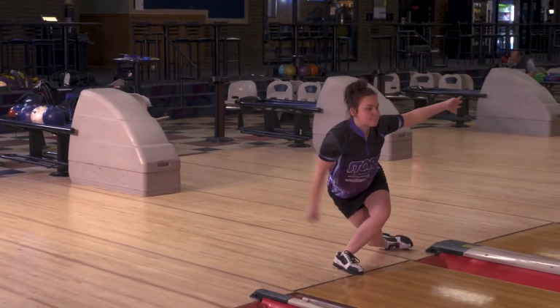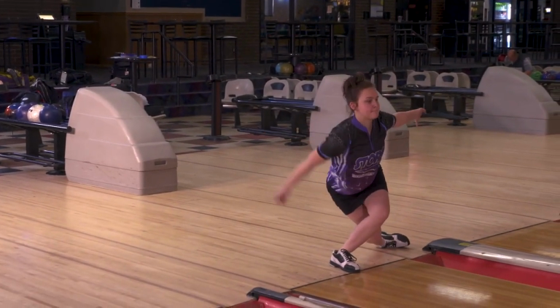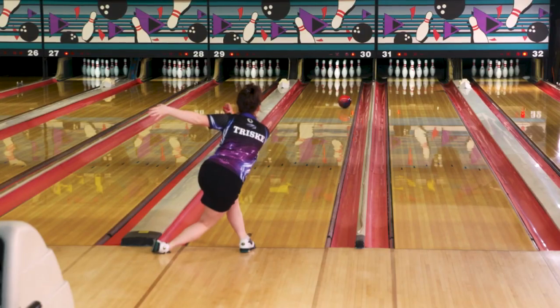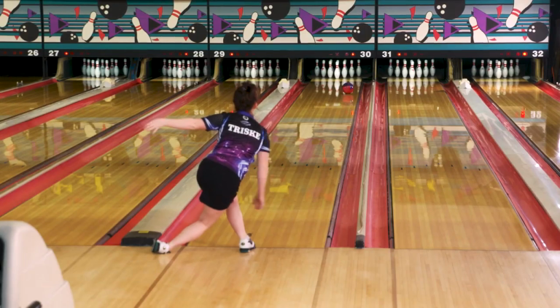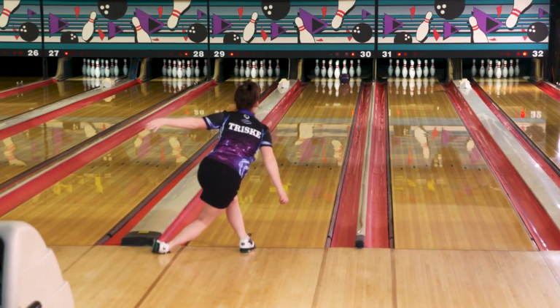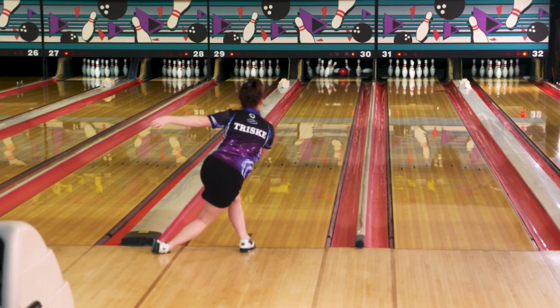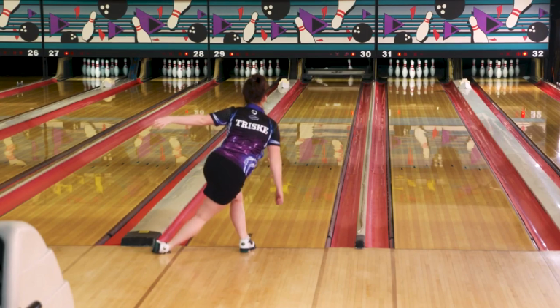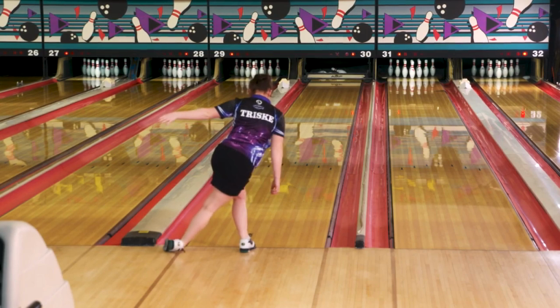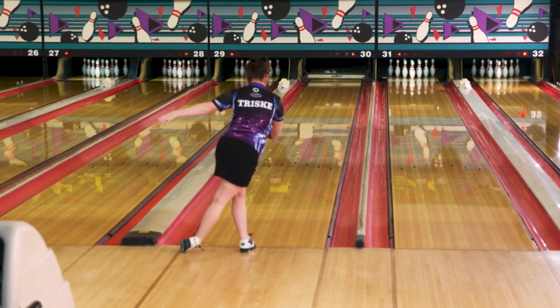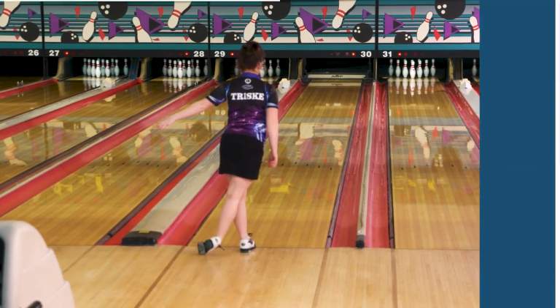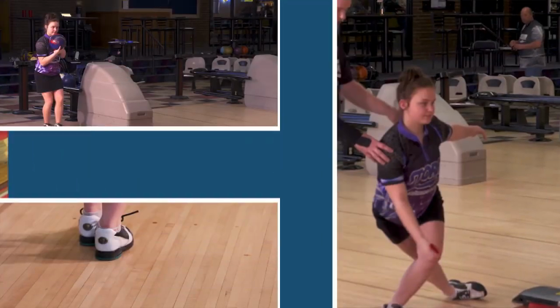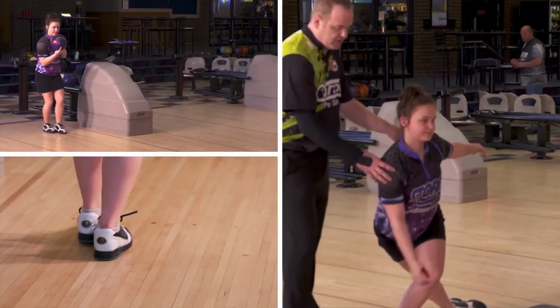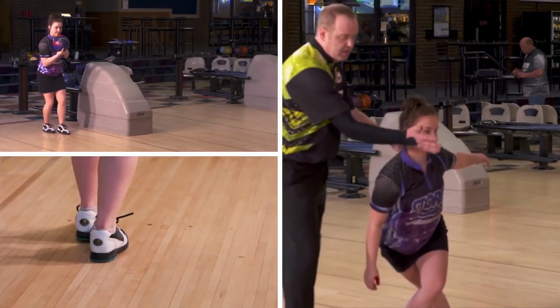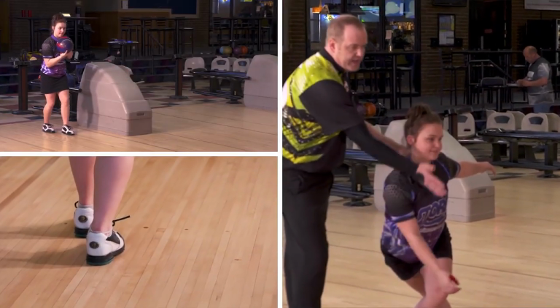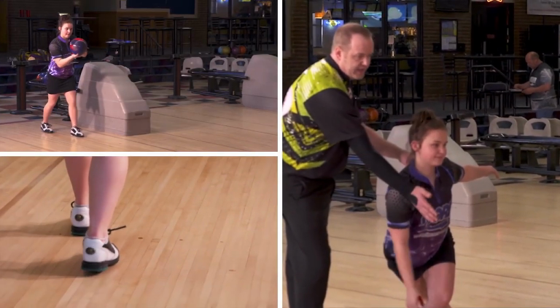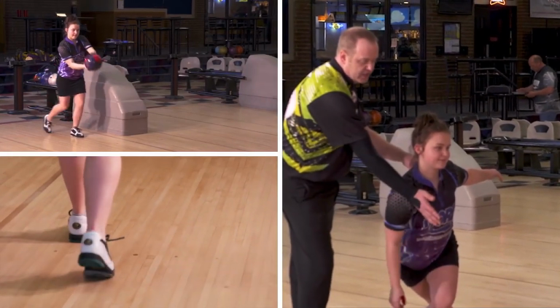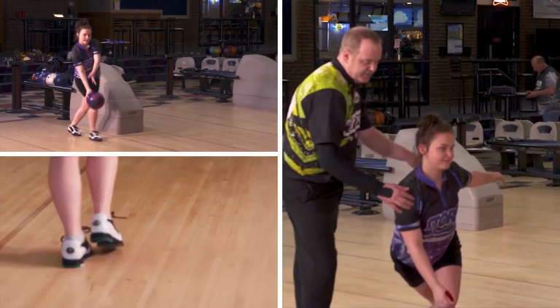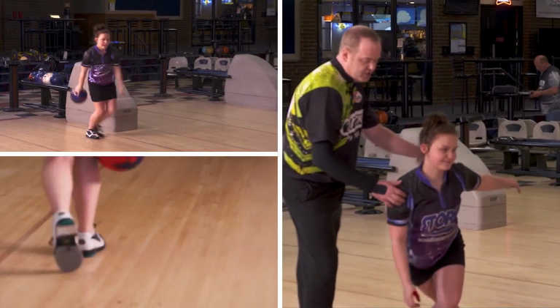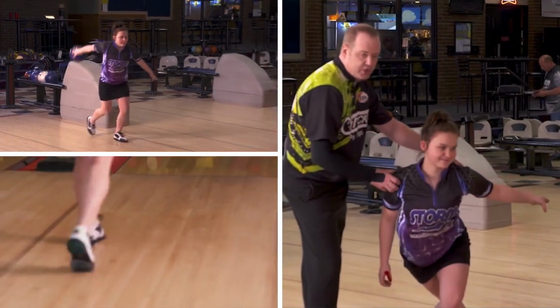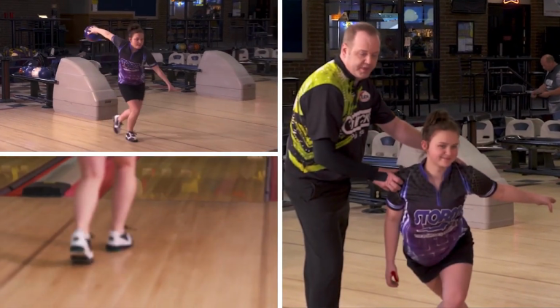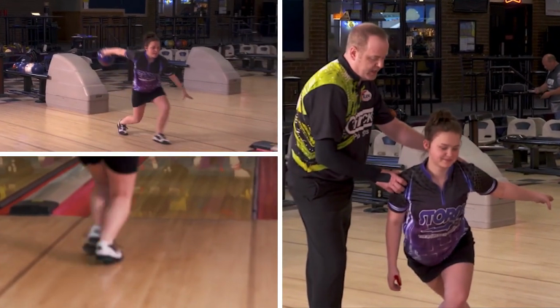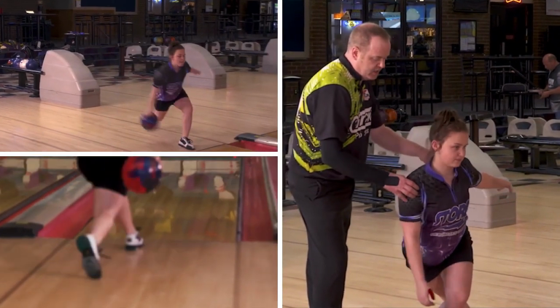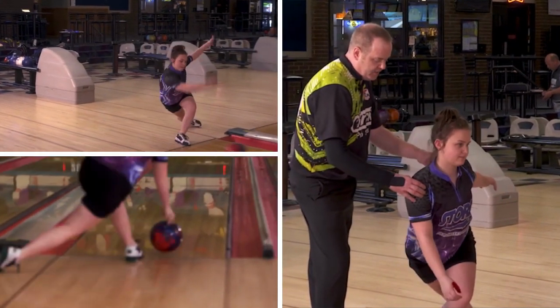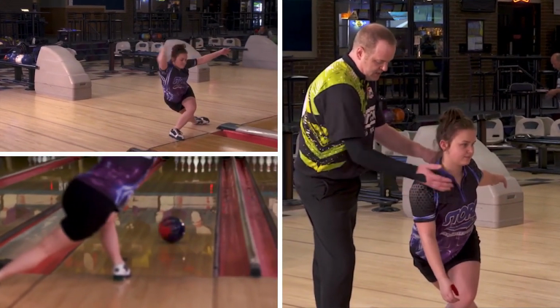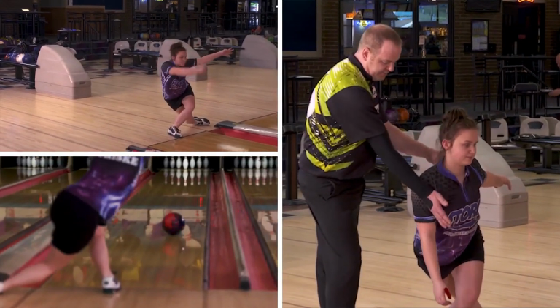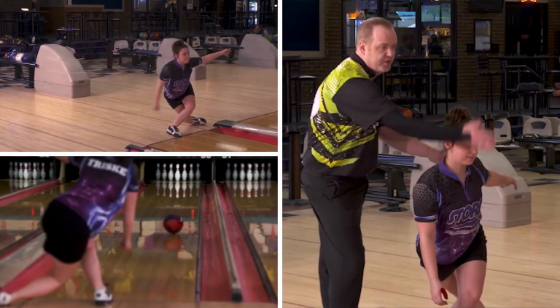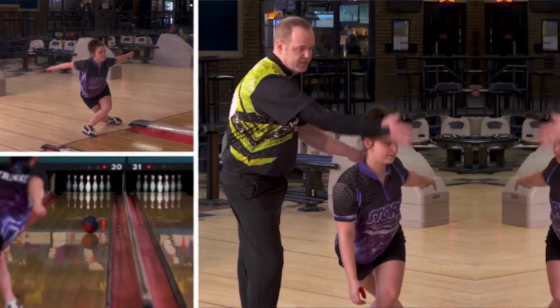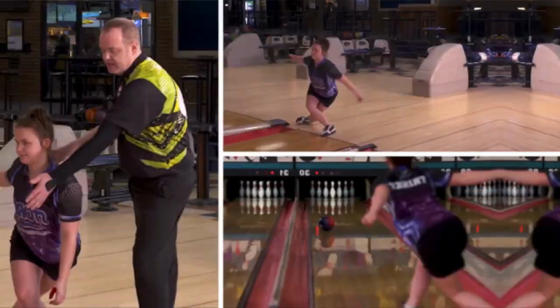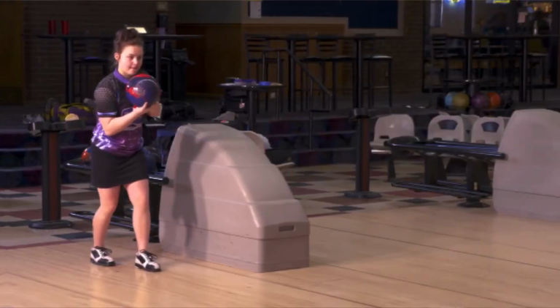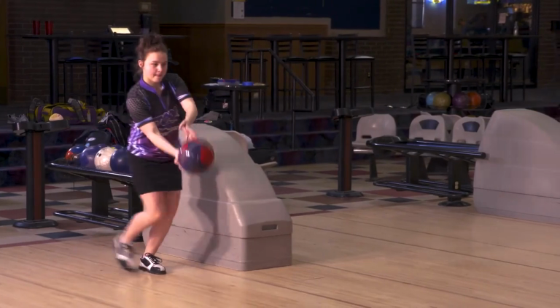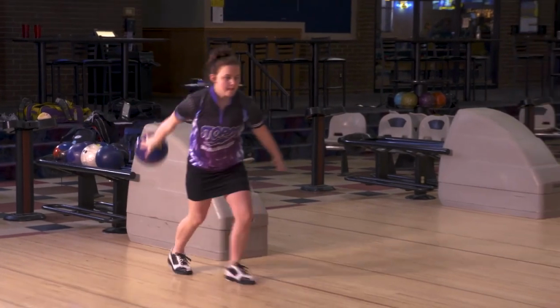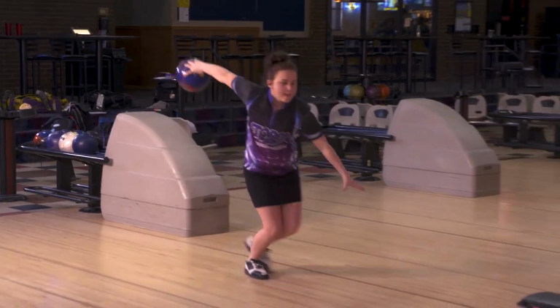Now let's look — her finishing position is also right in line with that target. She didn't finish with her shoulder open this way or that way. Her foot is perfectly straight. Very nicely done. Great shot.